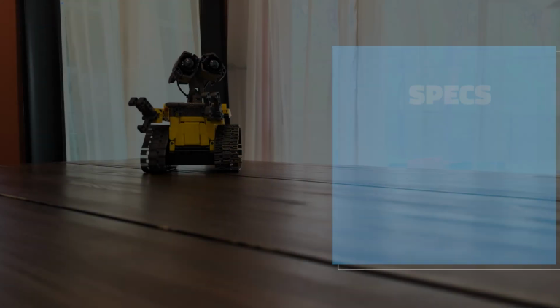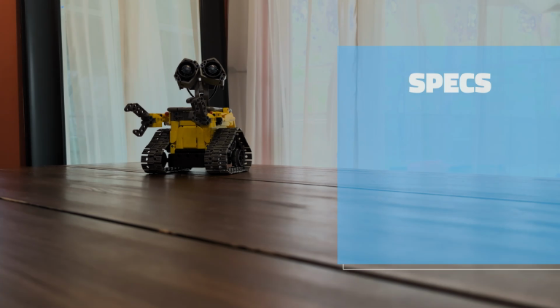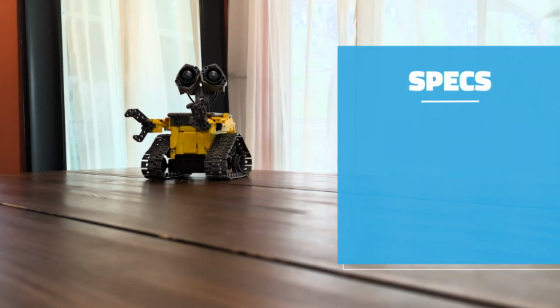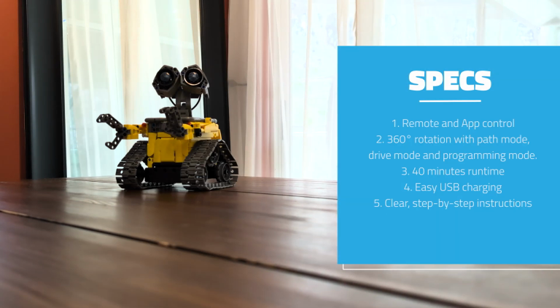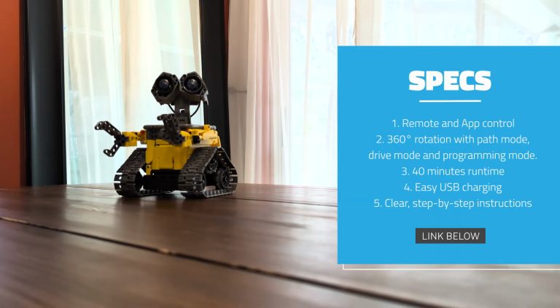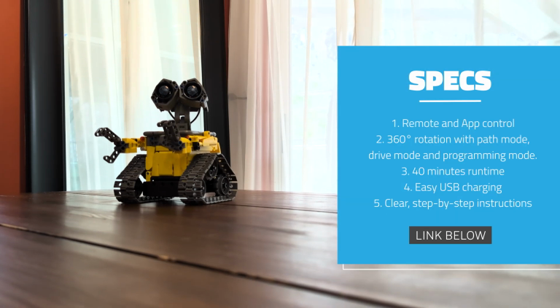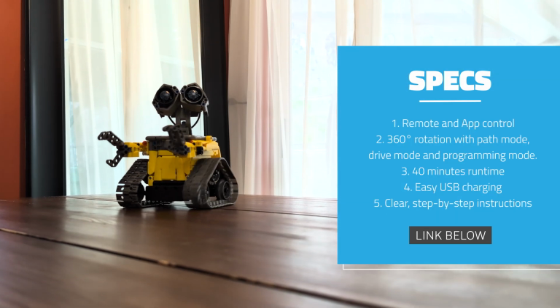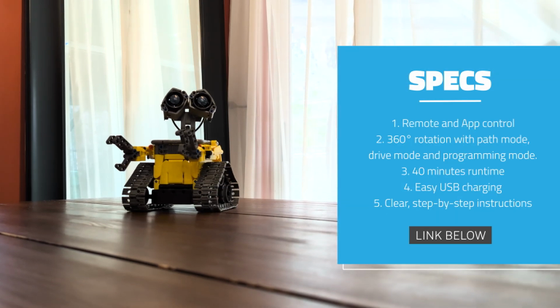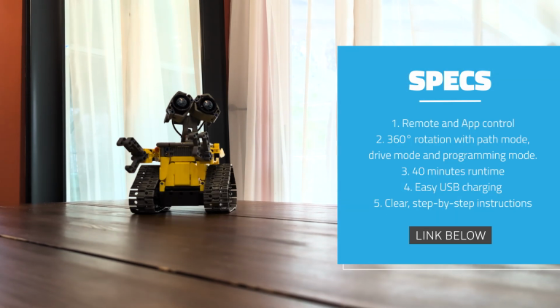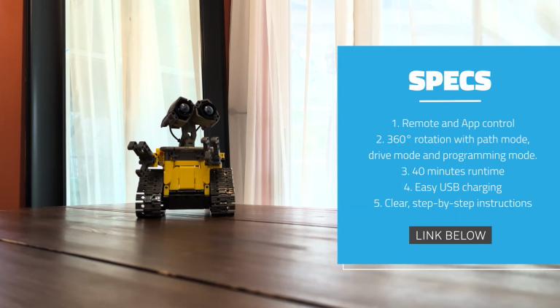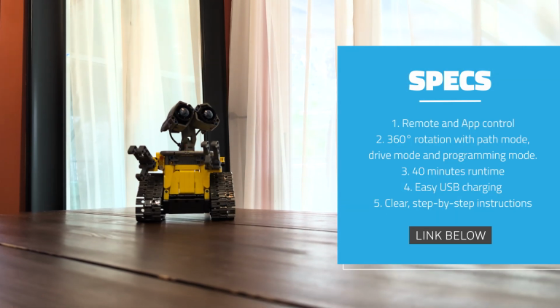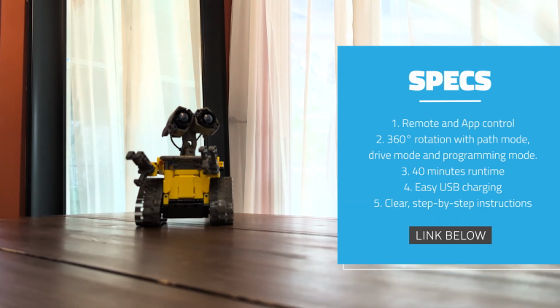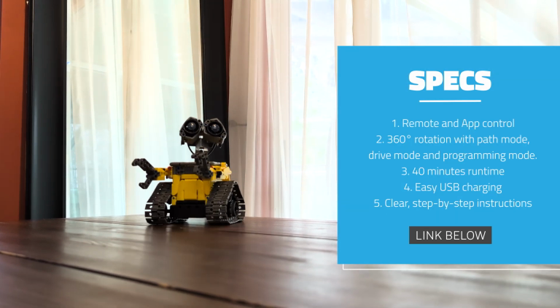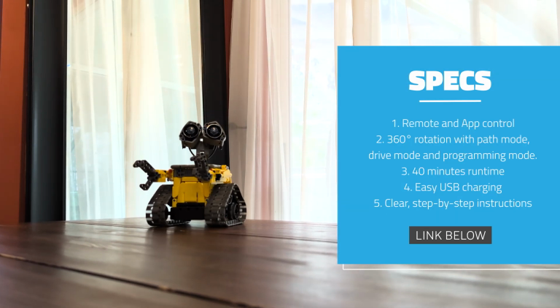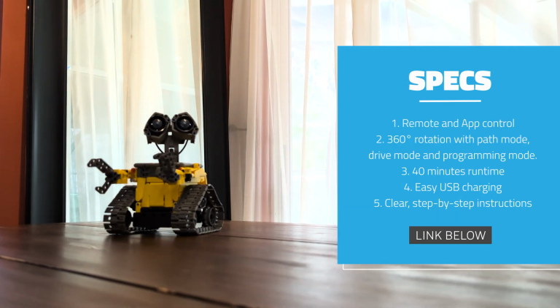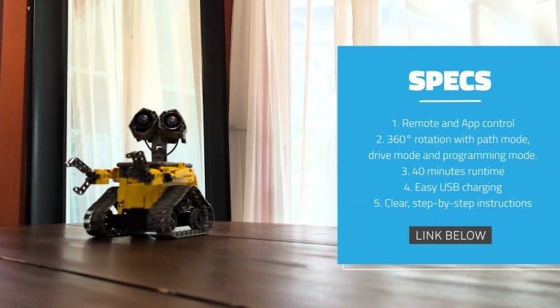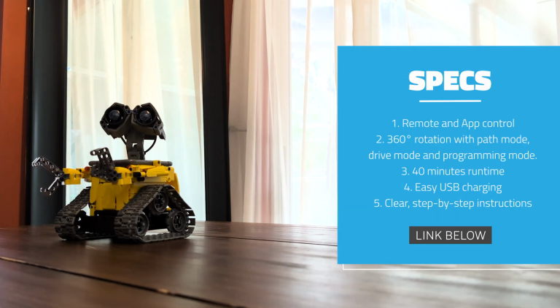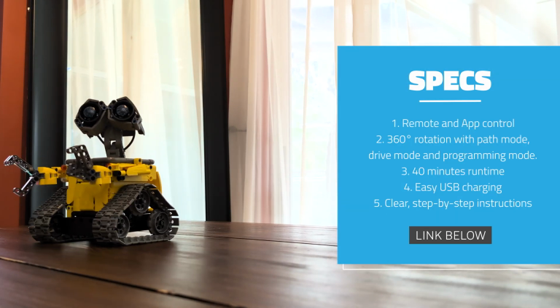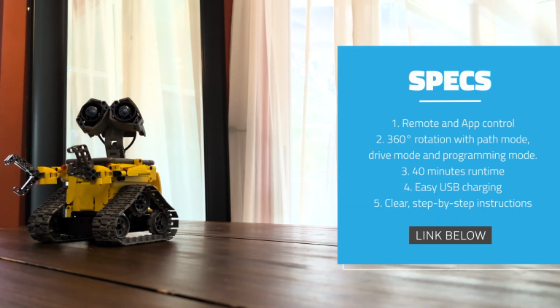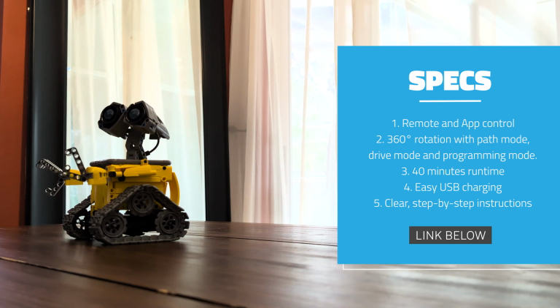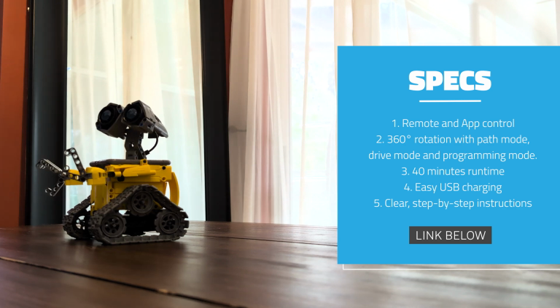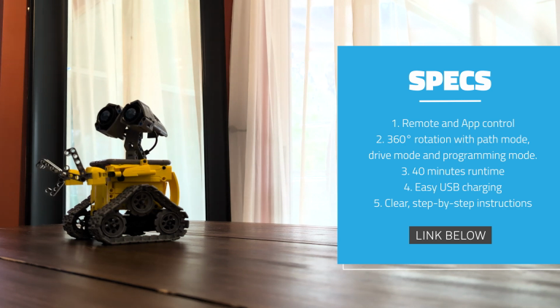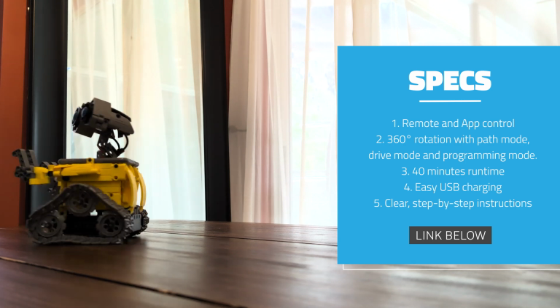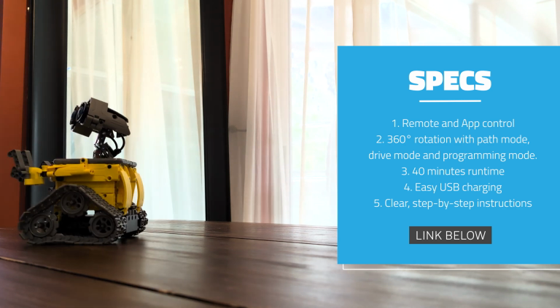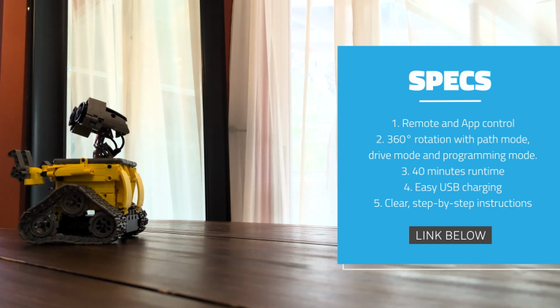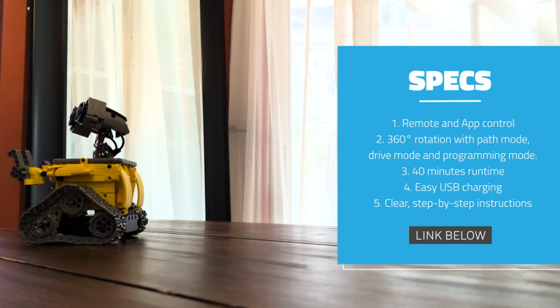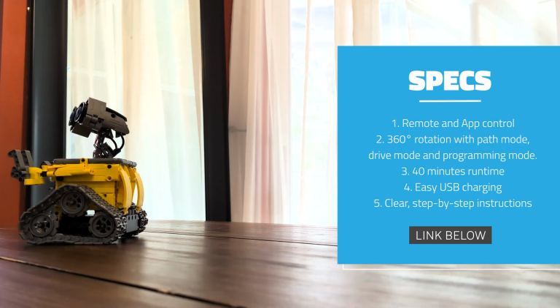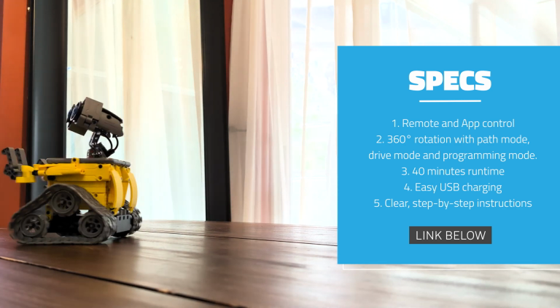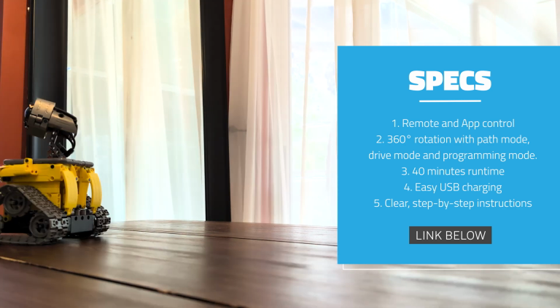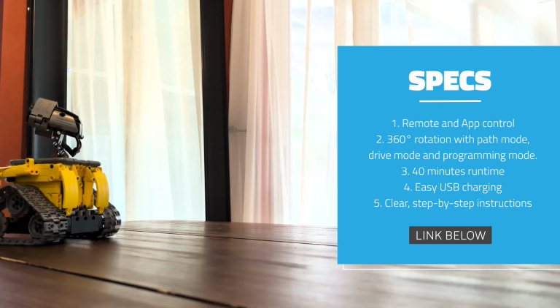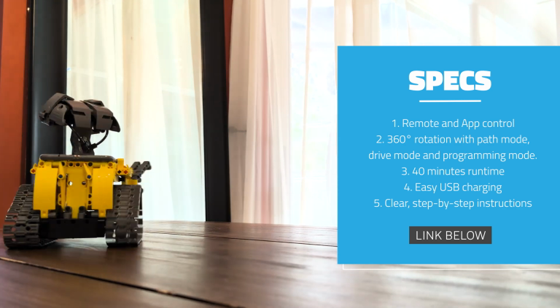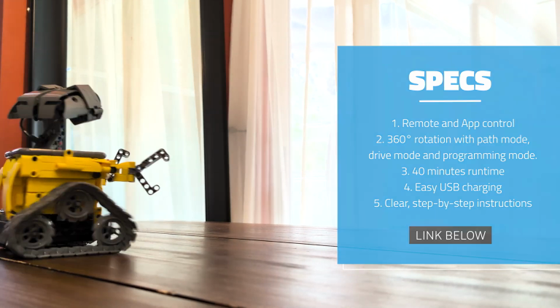With up to 40 minutes of playtime on a single charge and easy USB recharging, it's super convenient.